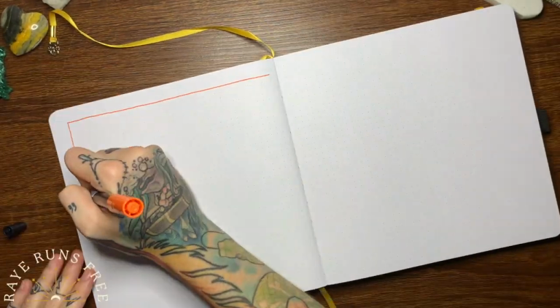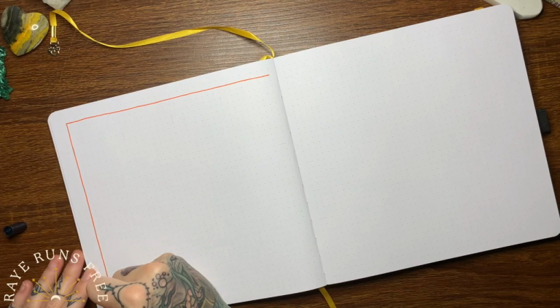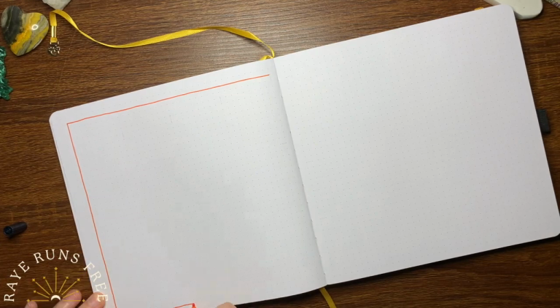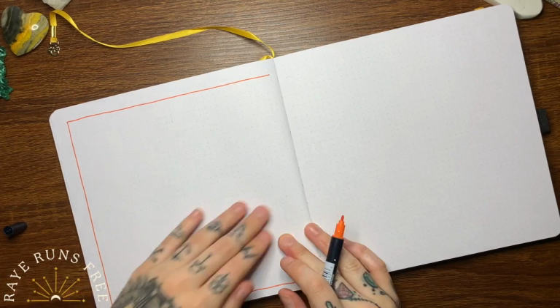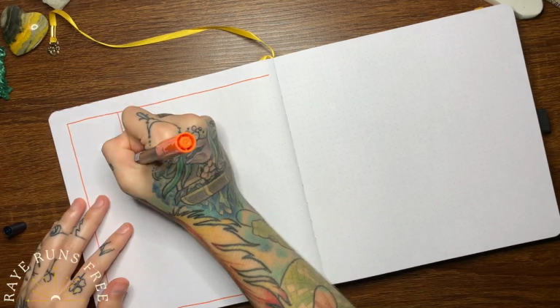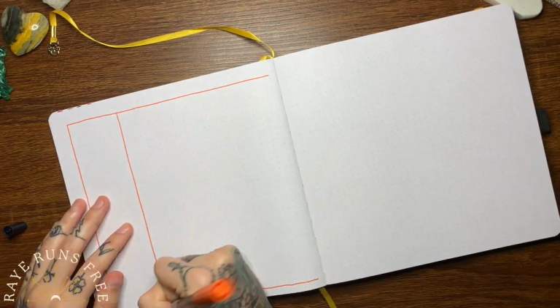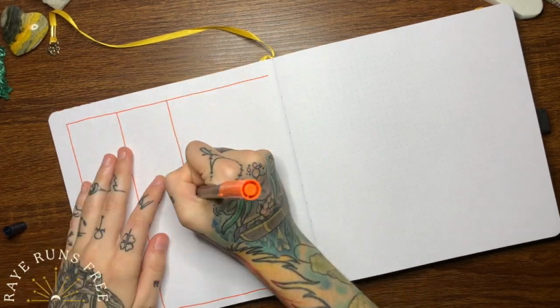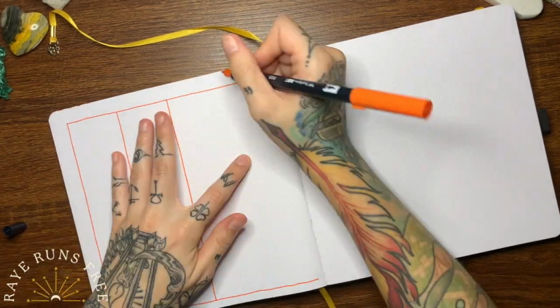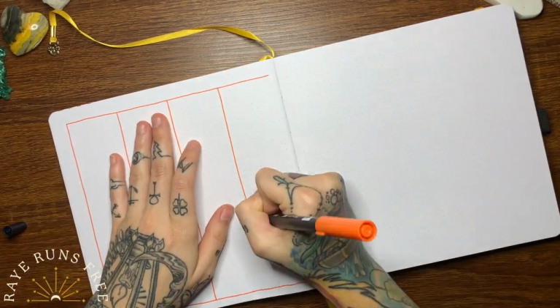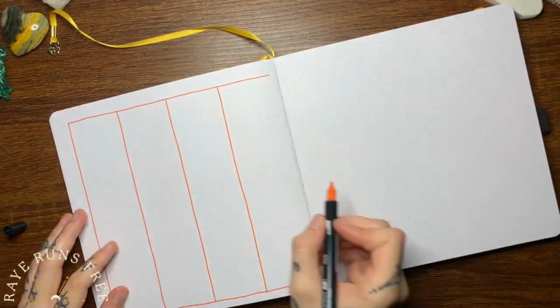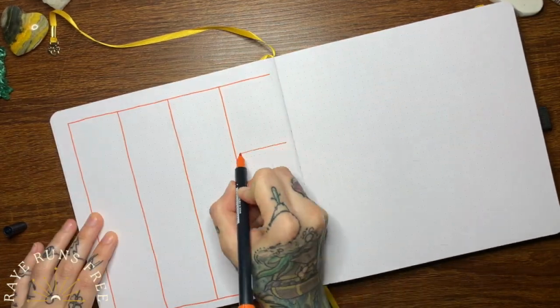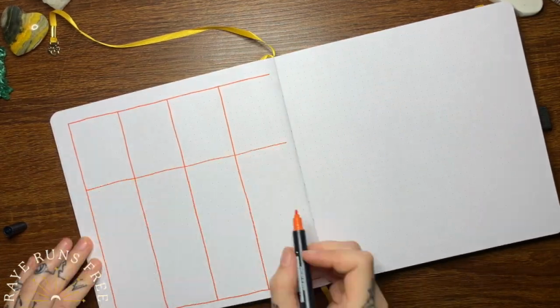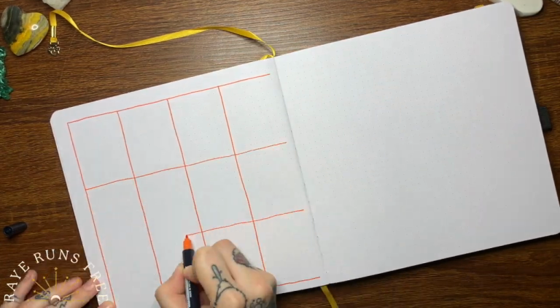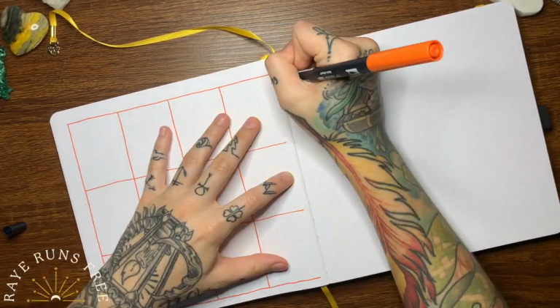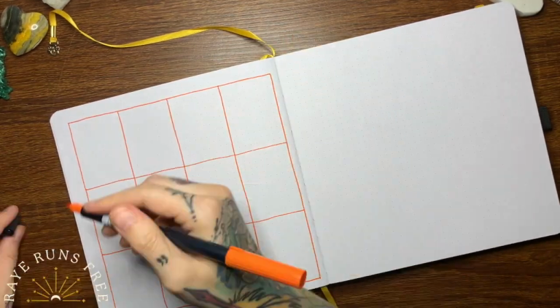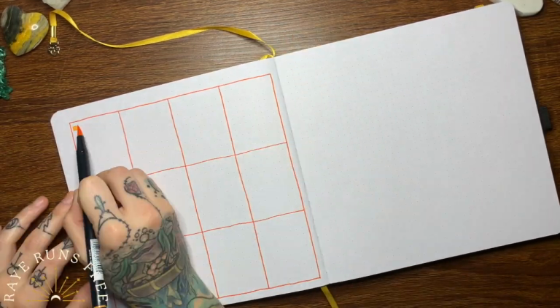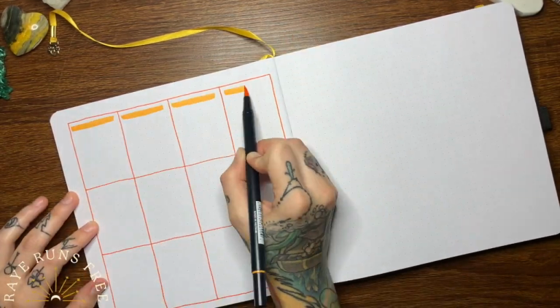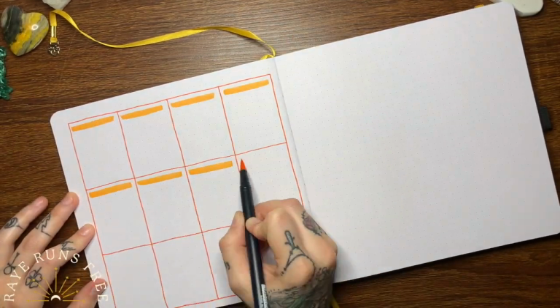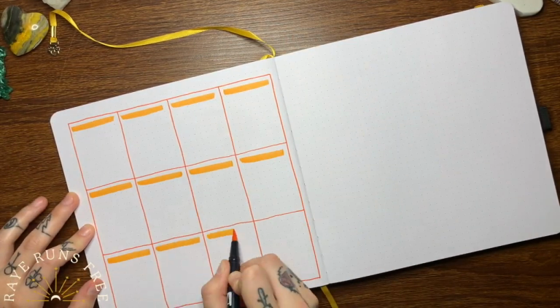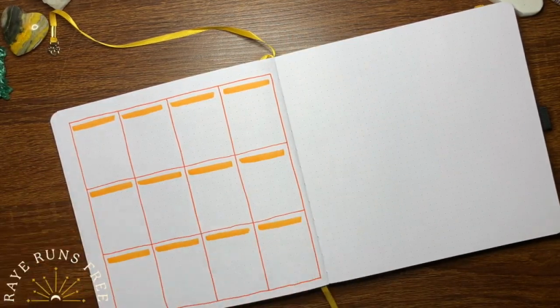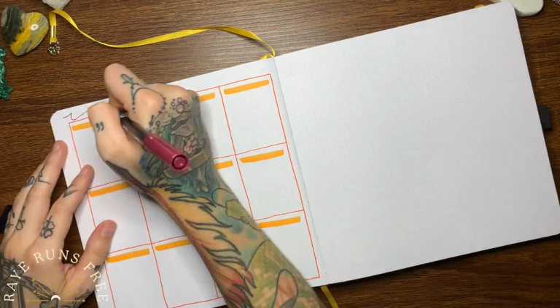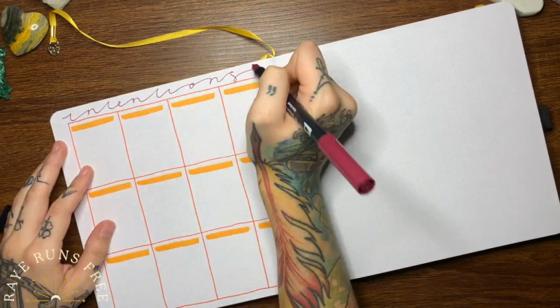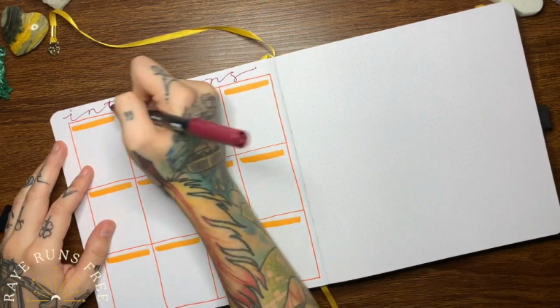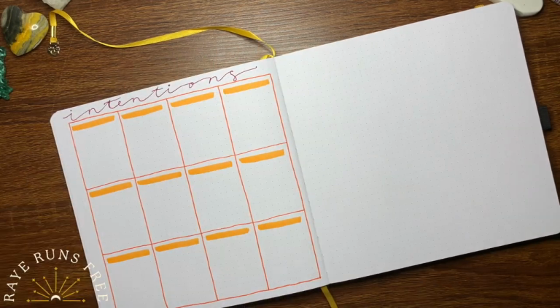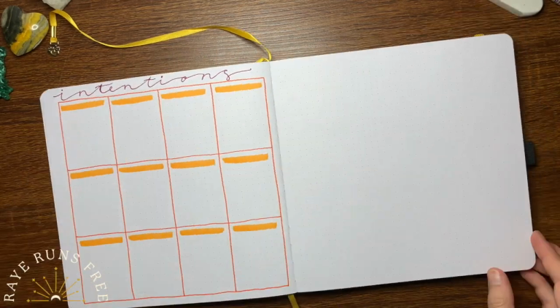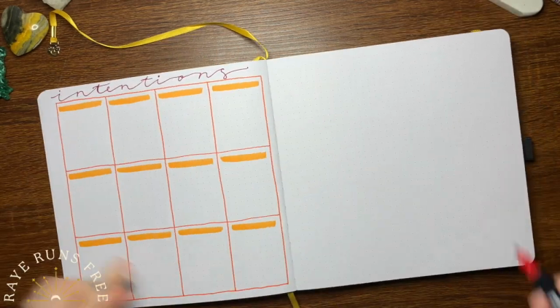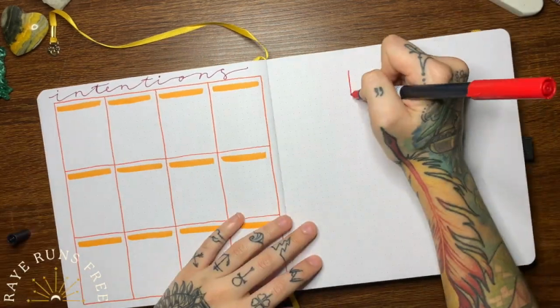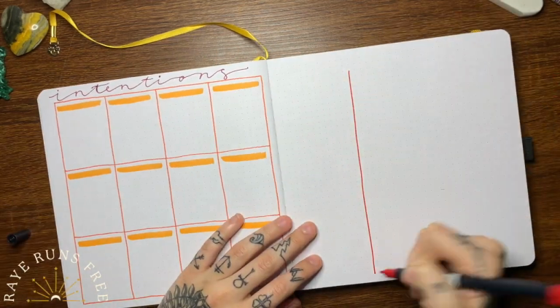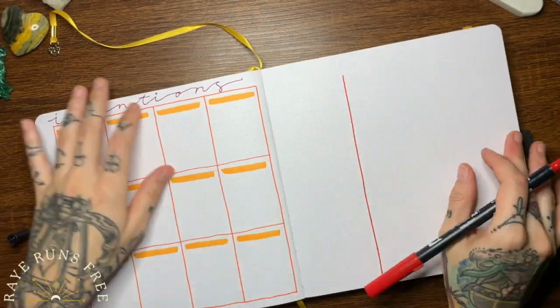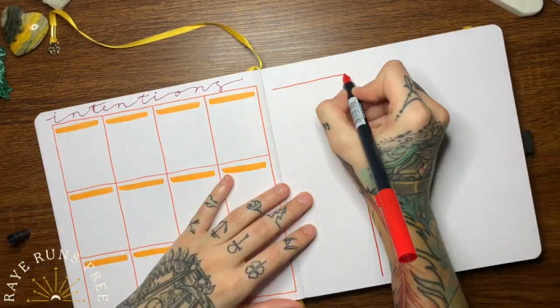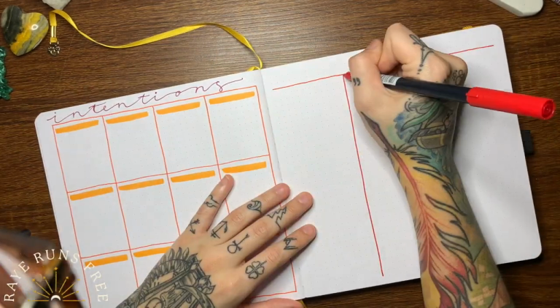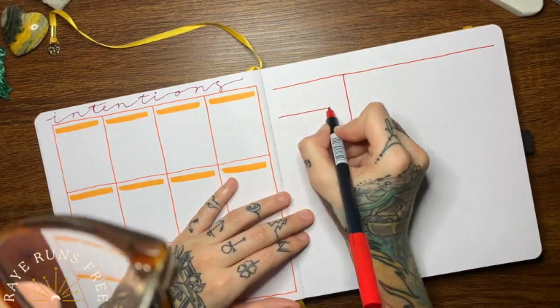The next page is where I'm tracking my movement and my habits, so that's going to be my workouts and the routines that I try to consistently keep up with.